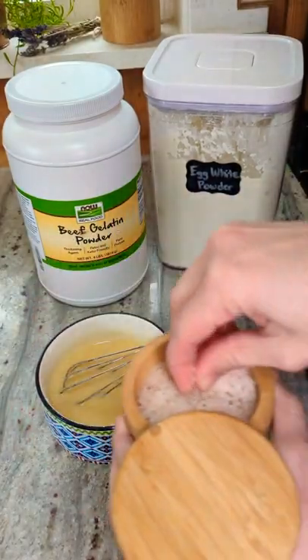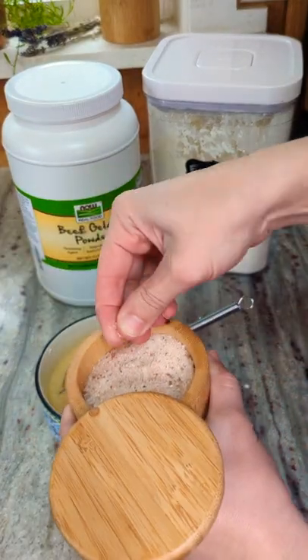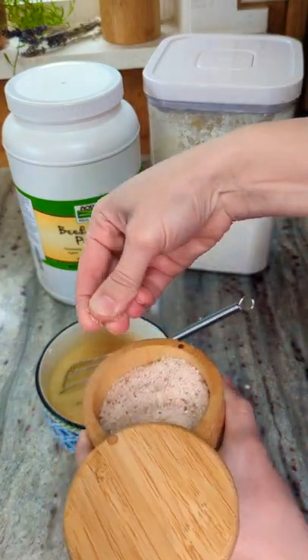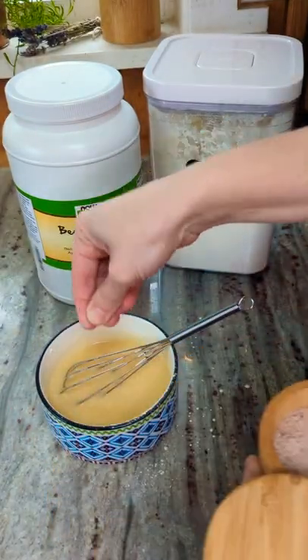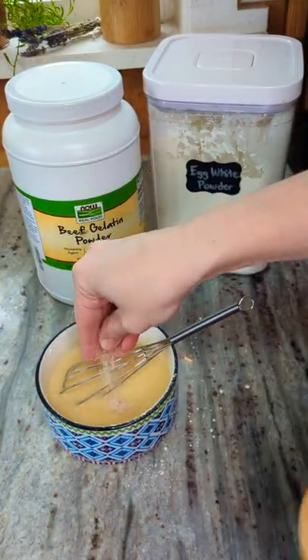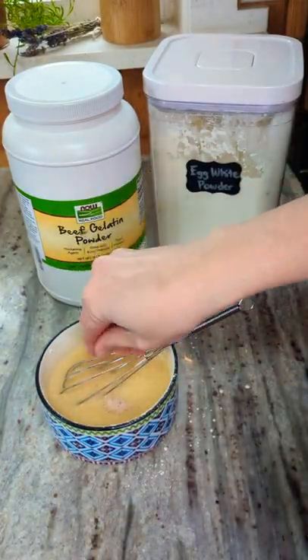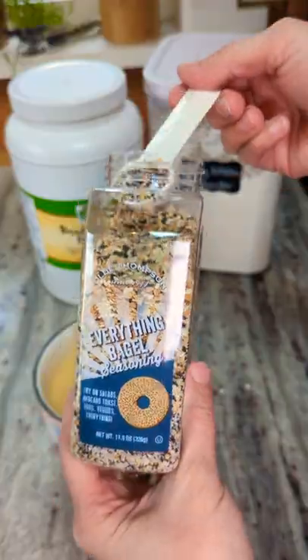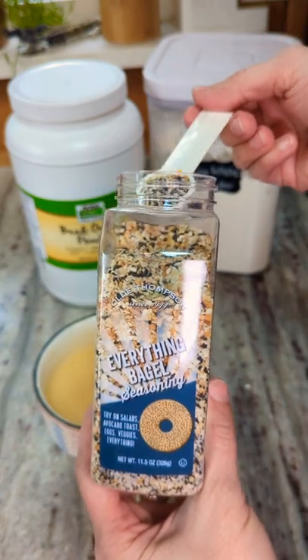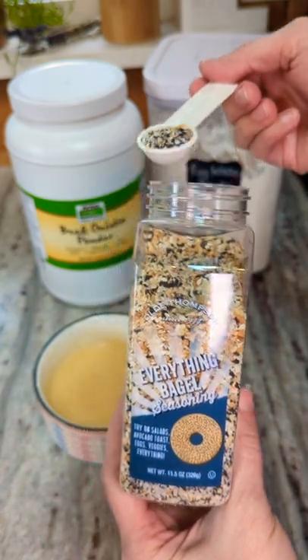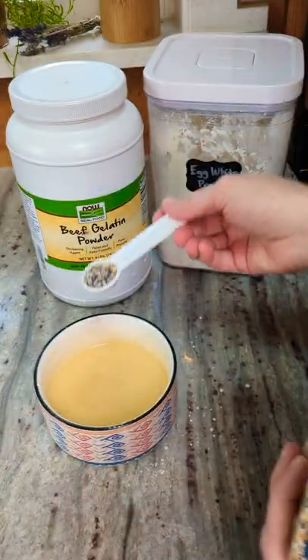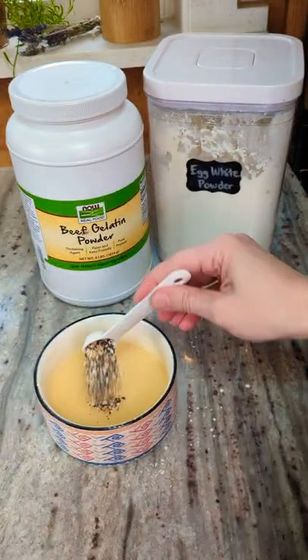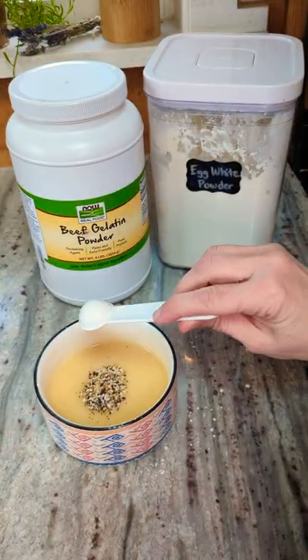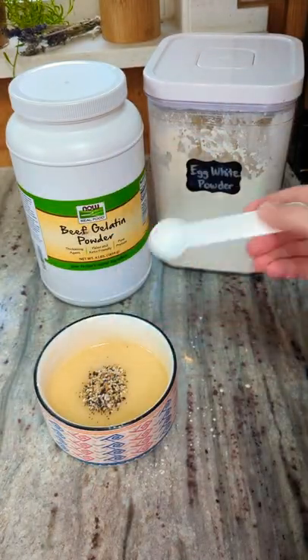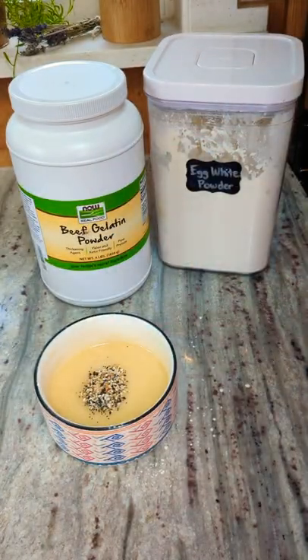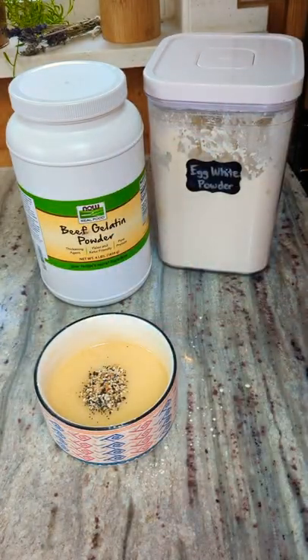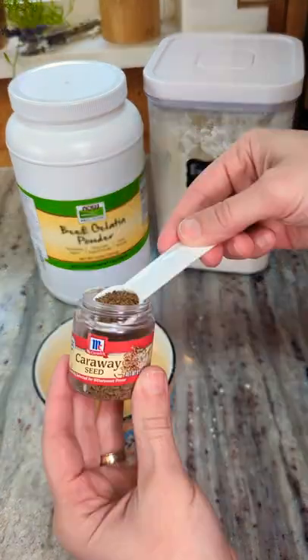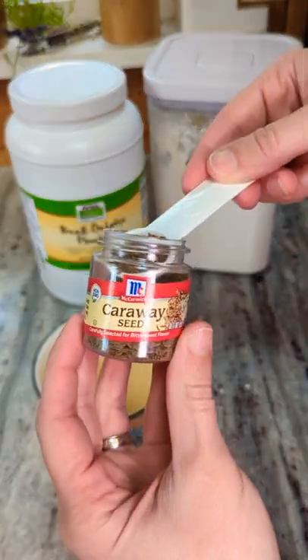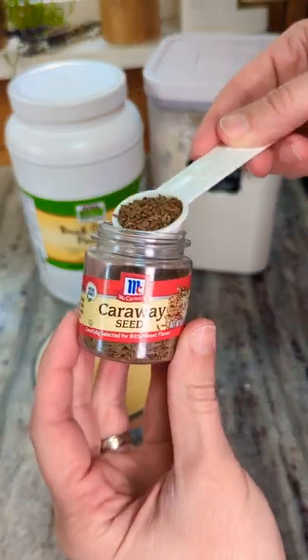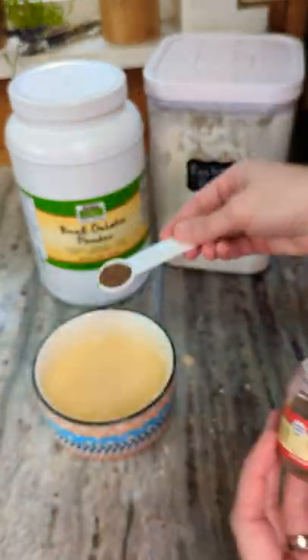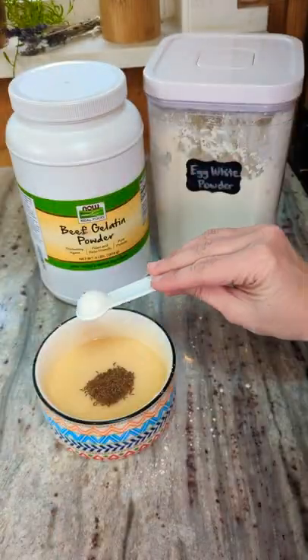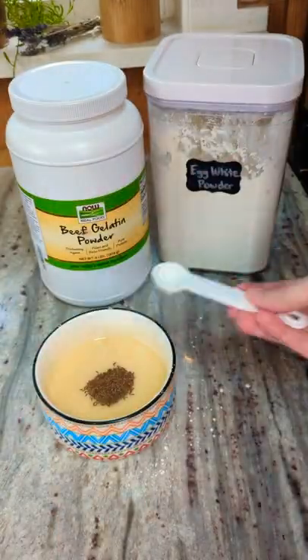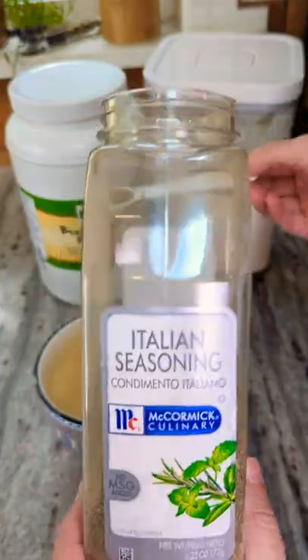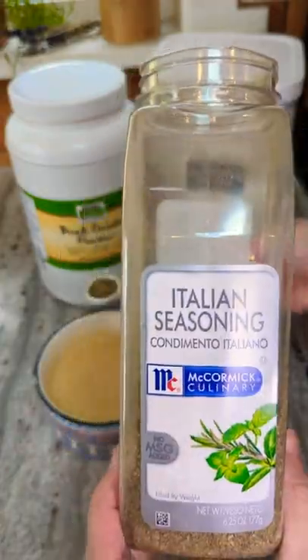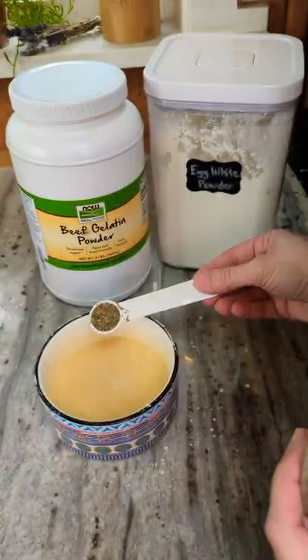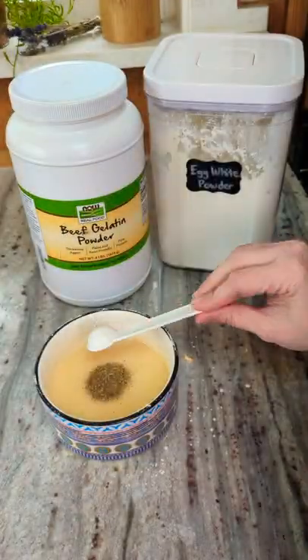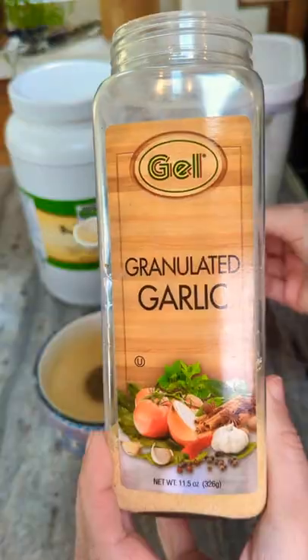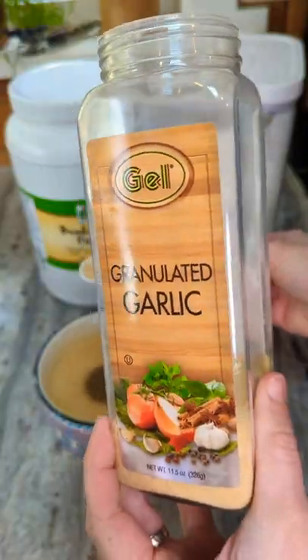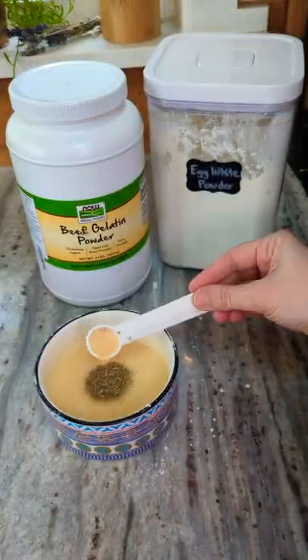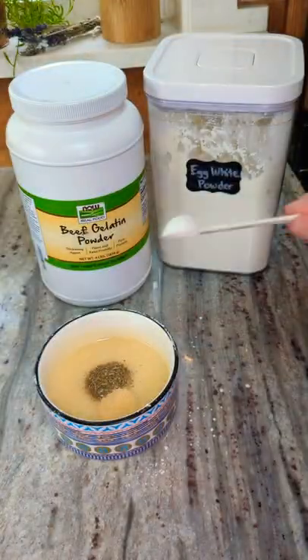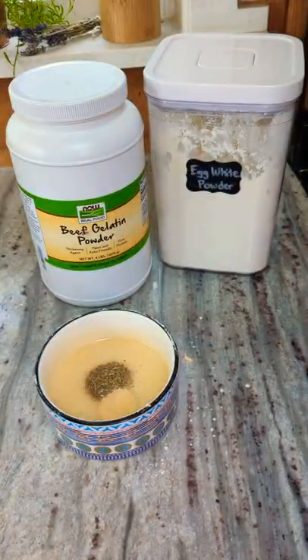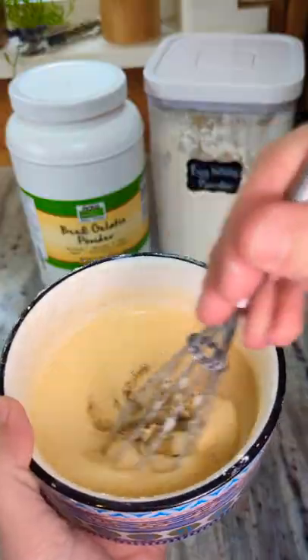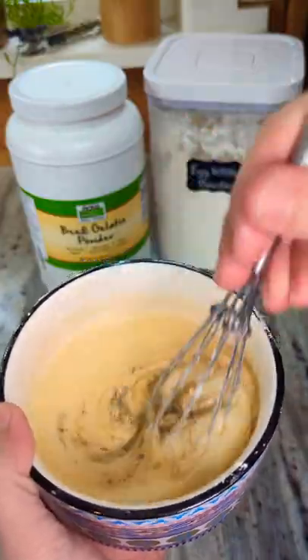Add a pinch of salt if desired, or if you want to spice it up you could throw in one teaspoon of everything but the bagel seasoning, a teaspoon of caraway seeds, or one teaspoon of Italian seasoning plus half a teaspoon of garlic for a garlic herb wrap.